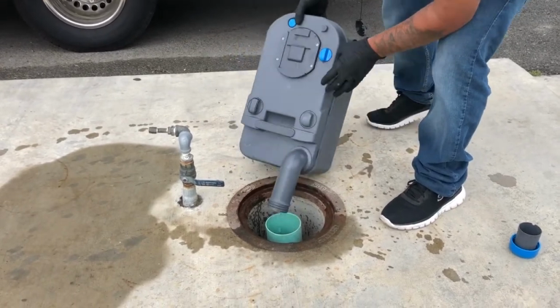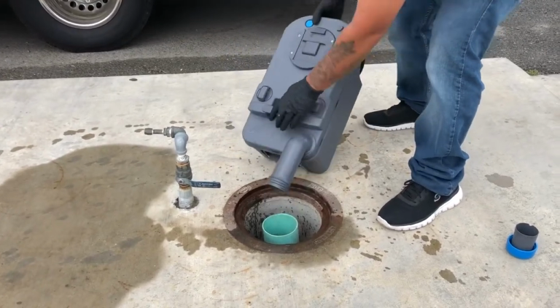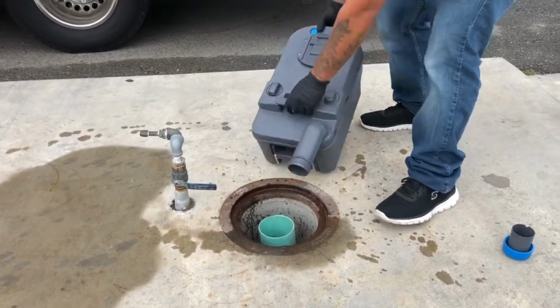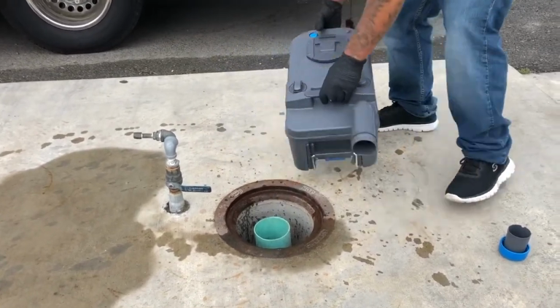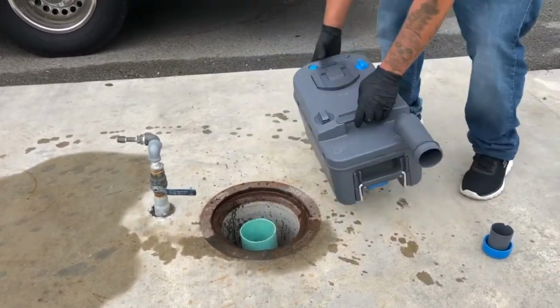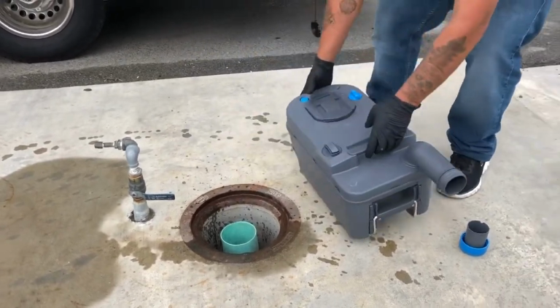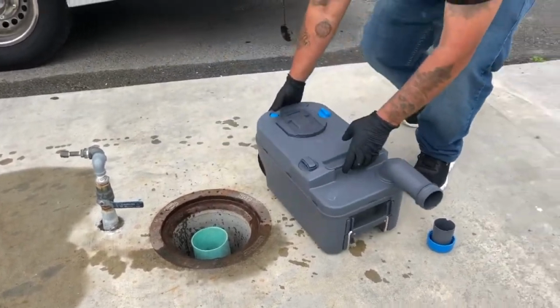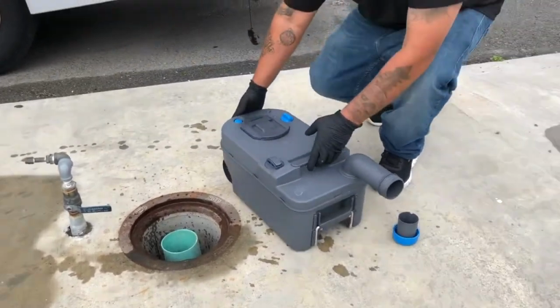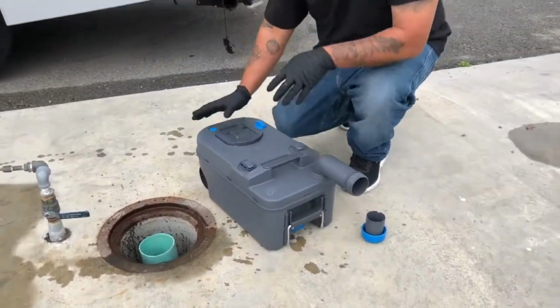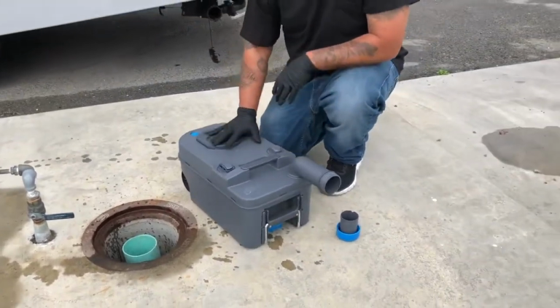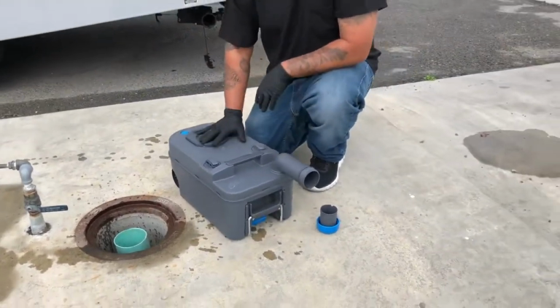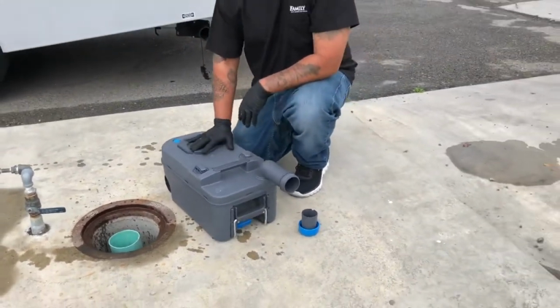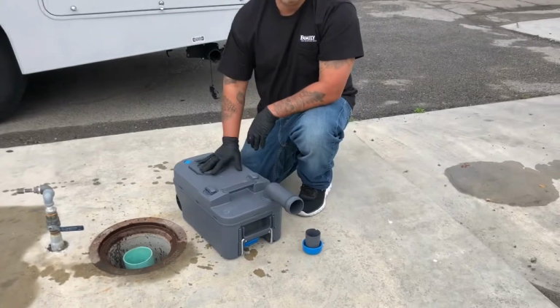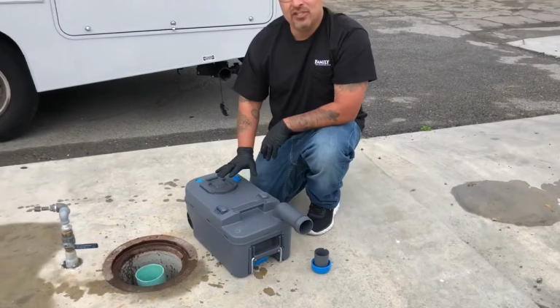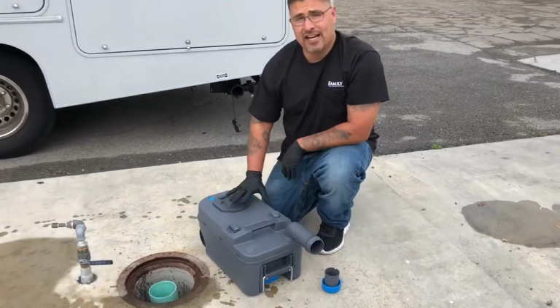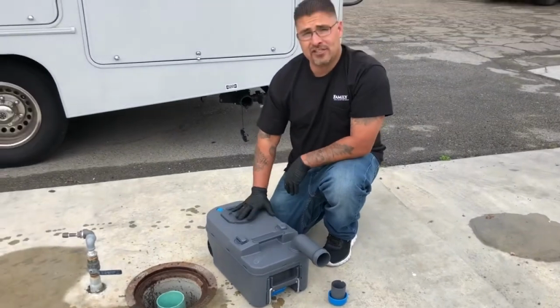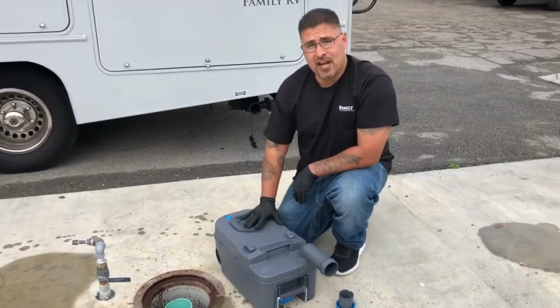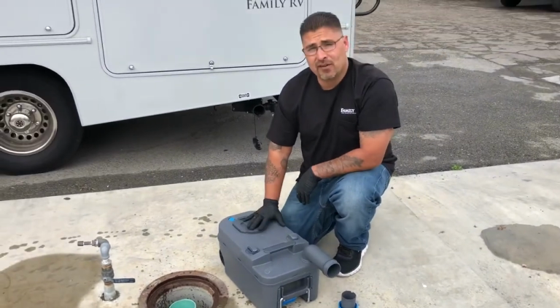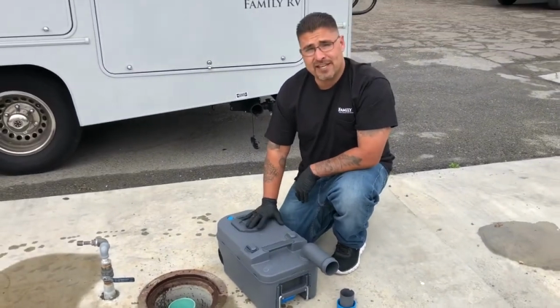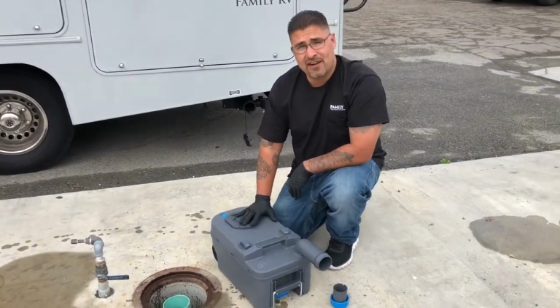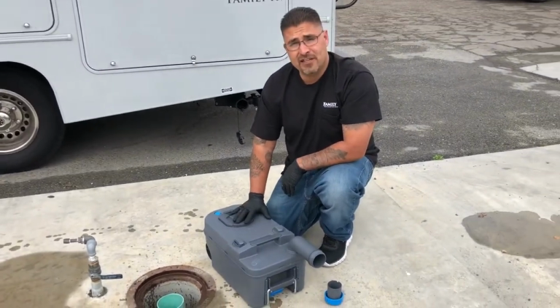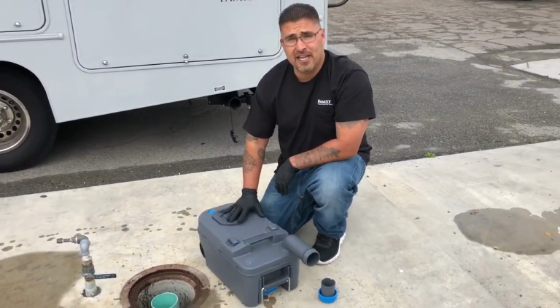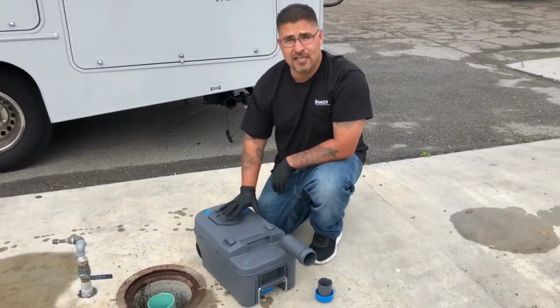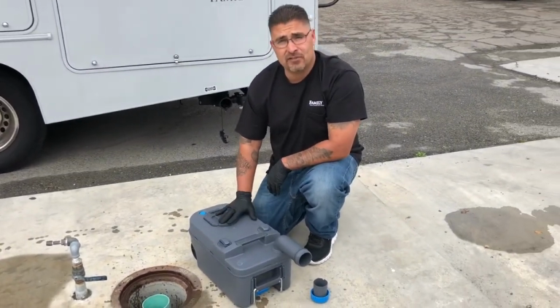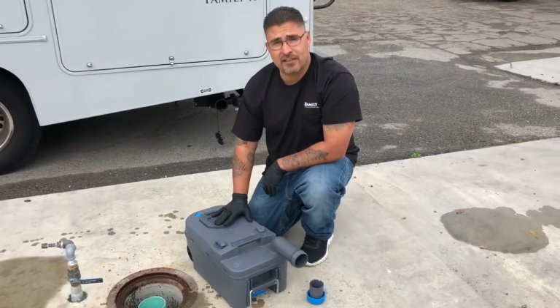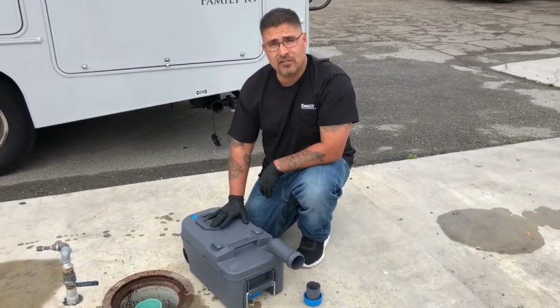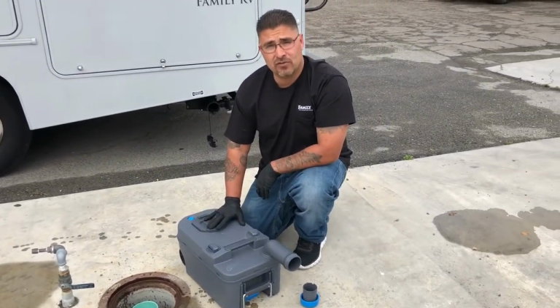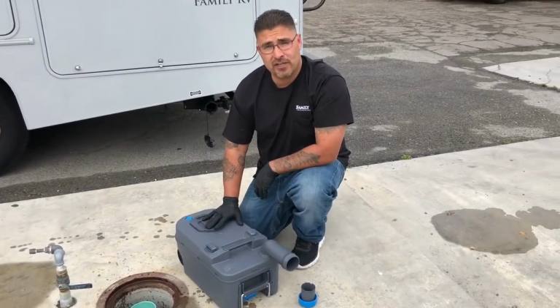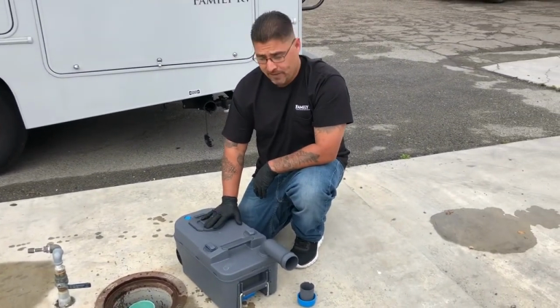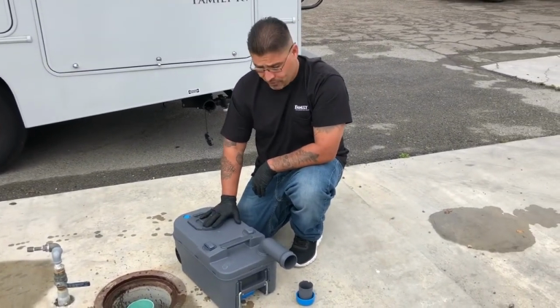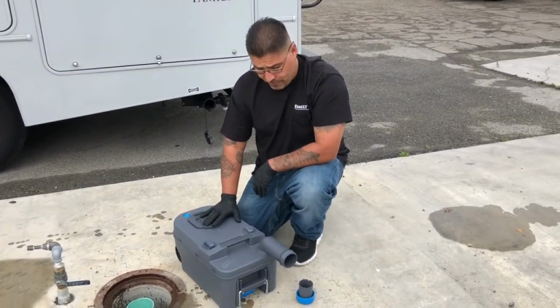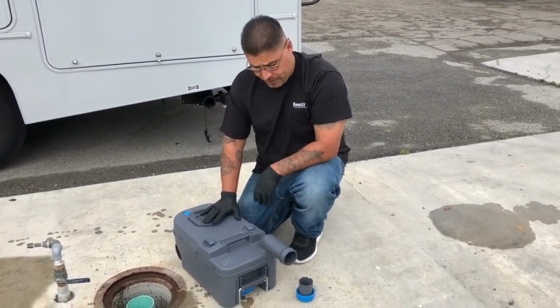You simply just hold it like this to dump. One of the good things about having a cassette toilet is you can actually stop at a rest area and dump it directly into a toilet at a restroom if you need to.